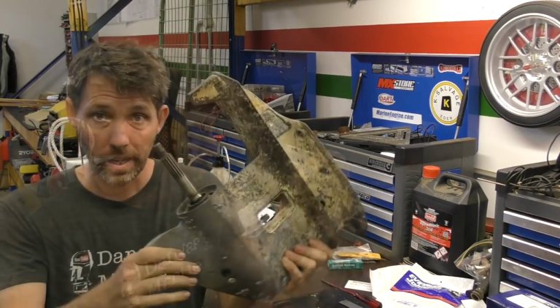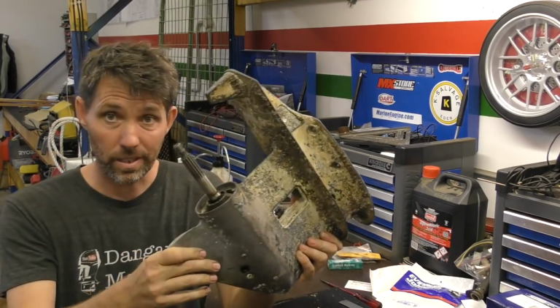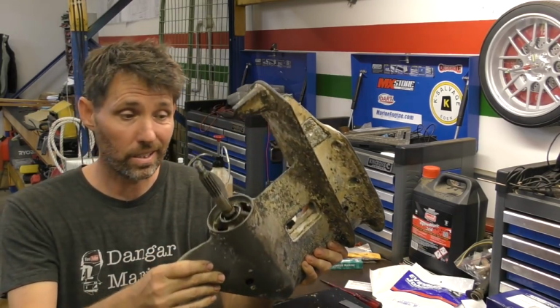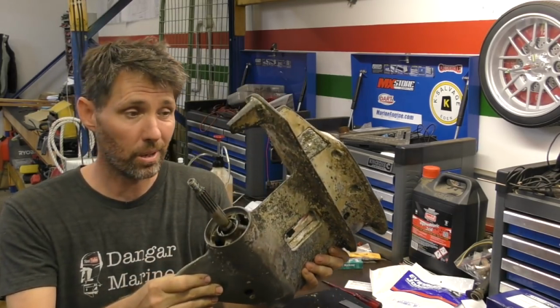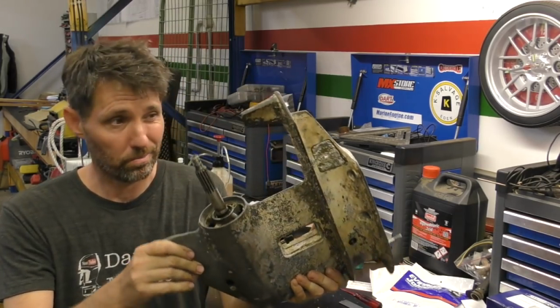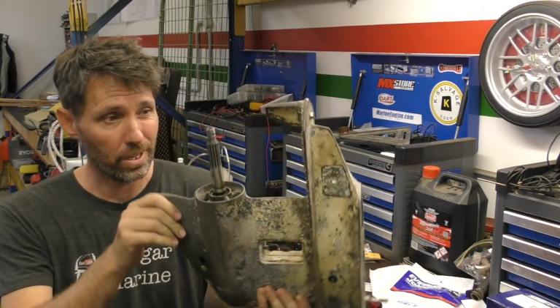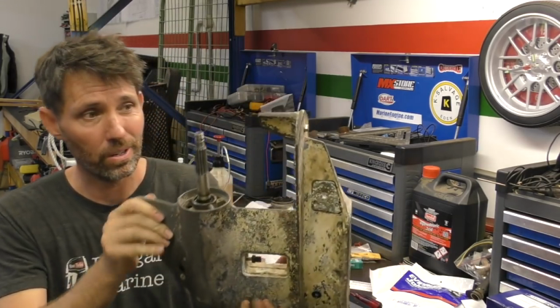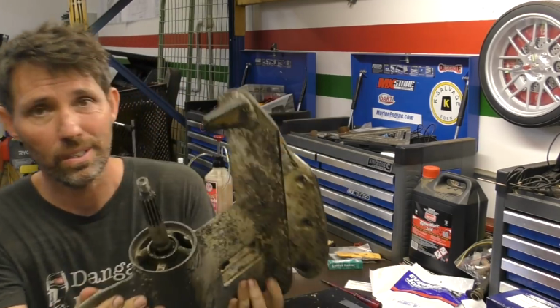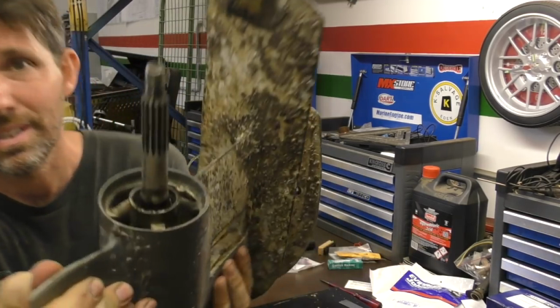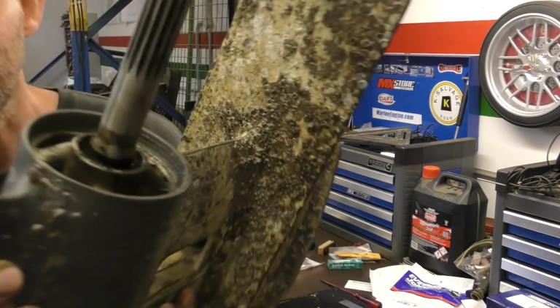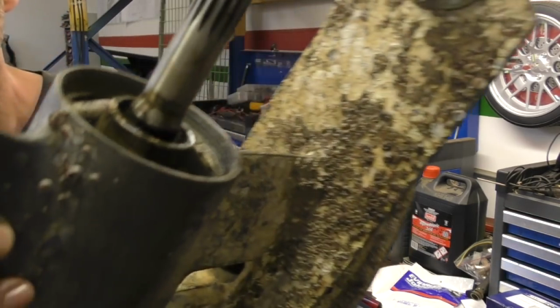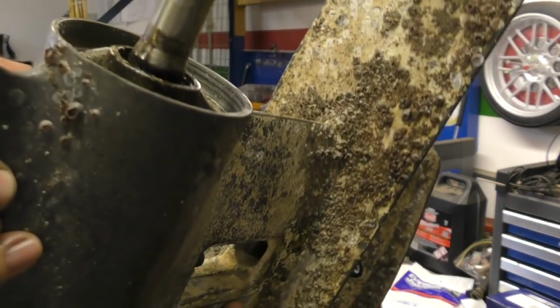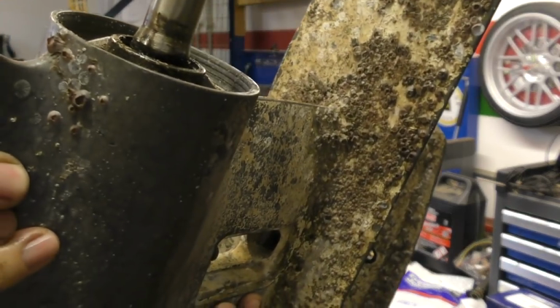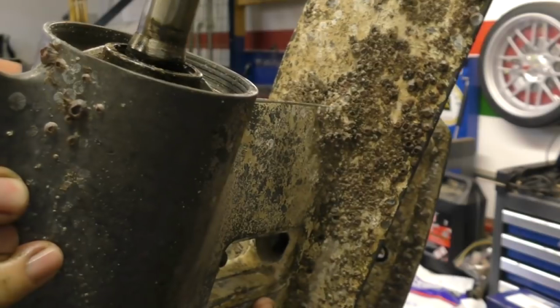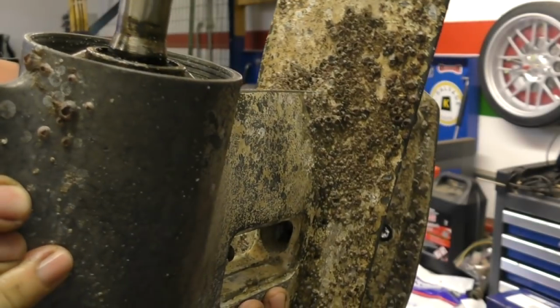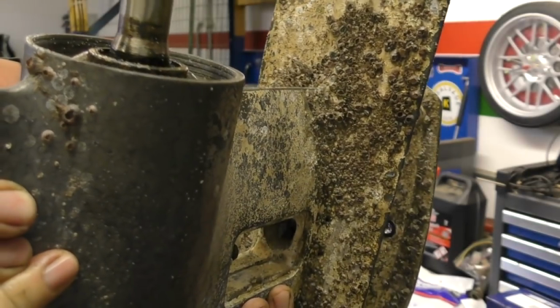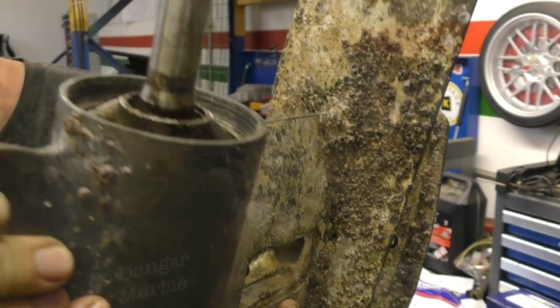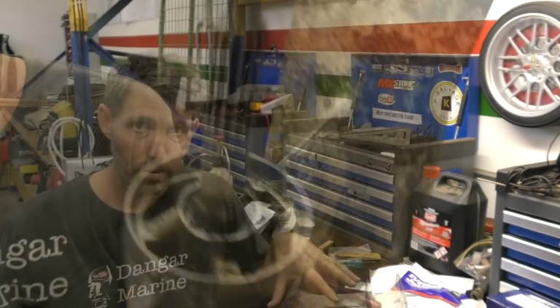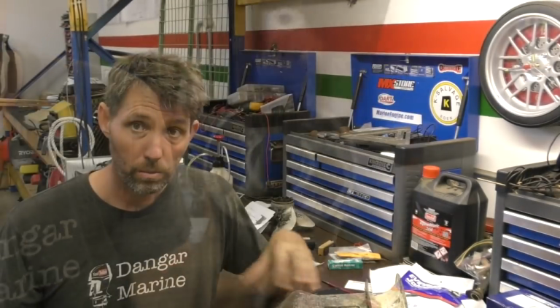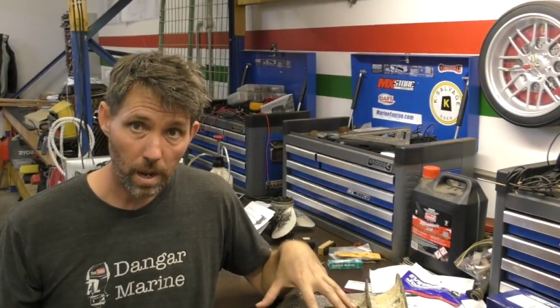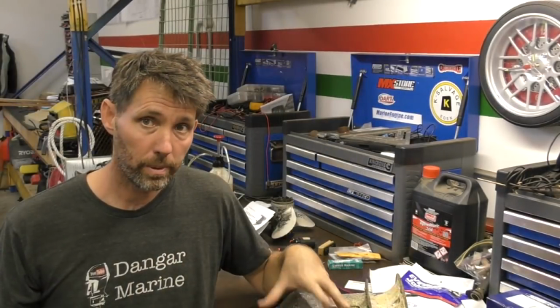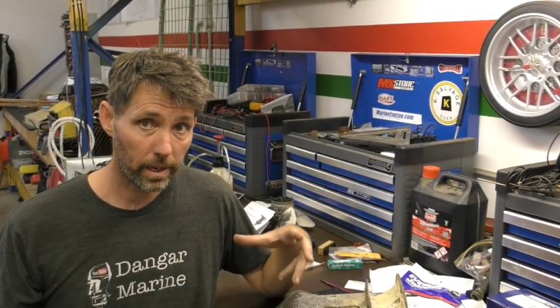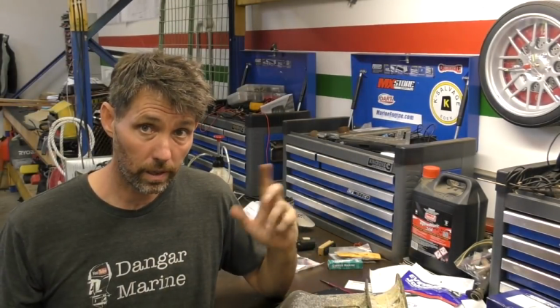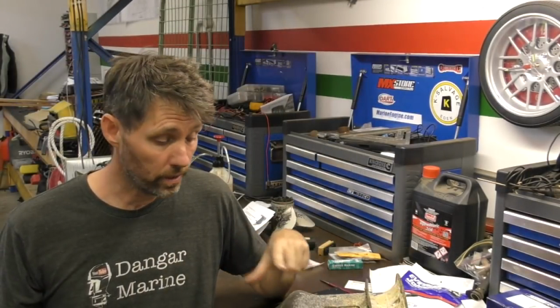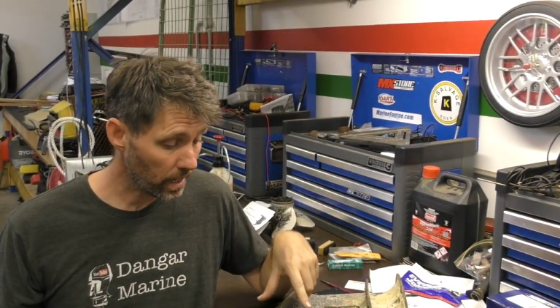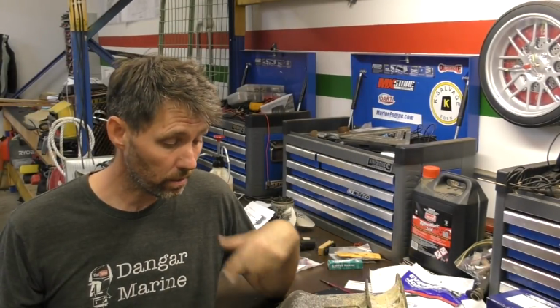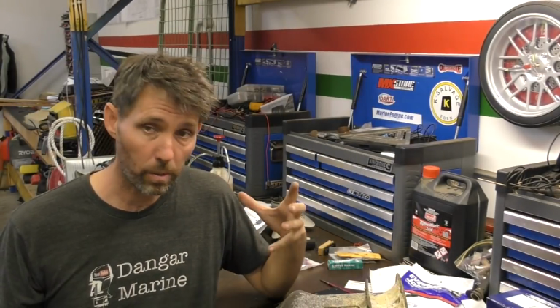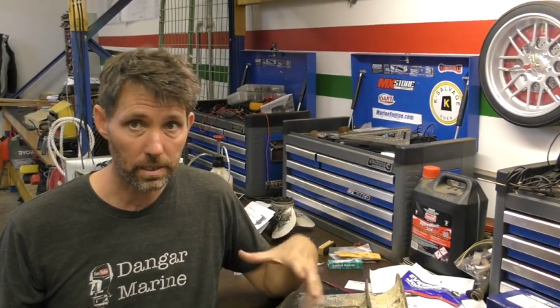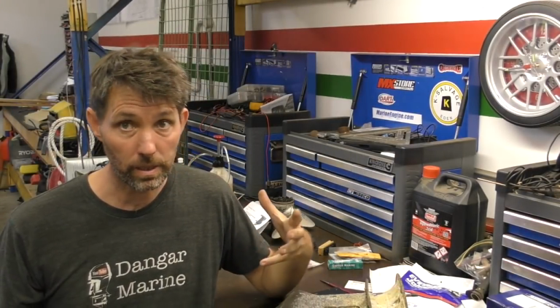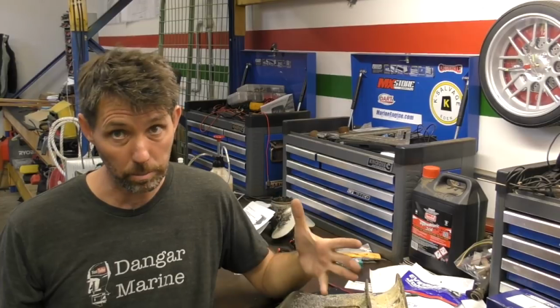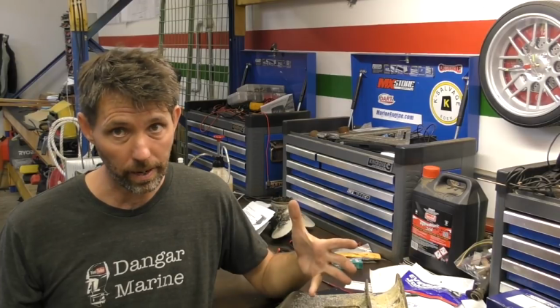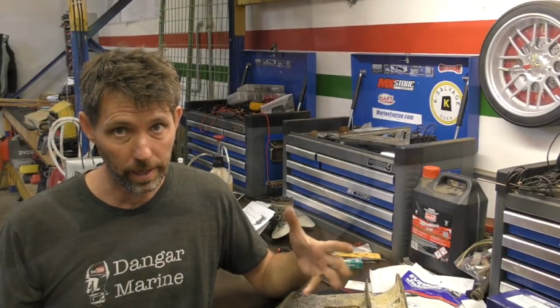As you can see, this gearbox is pretty corroded, it's got quite a lot of barnacles and things on the bottom of it still as well. We'll start by popping this back on the lower unit stand, then I'll show you what we need to do to get this bearing carrier out.